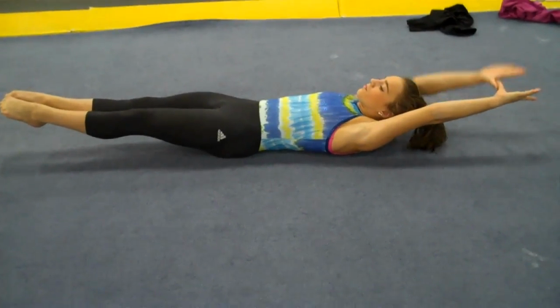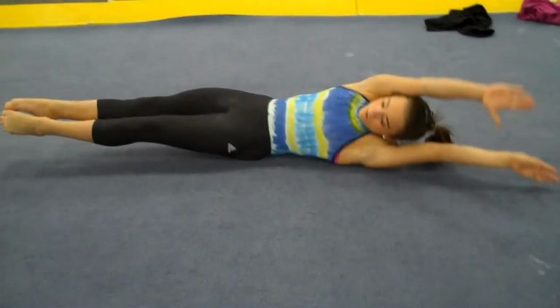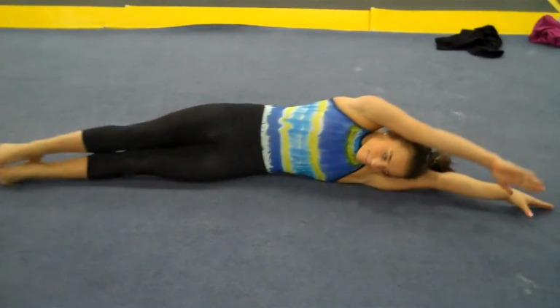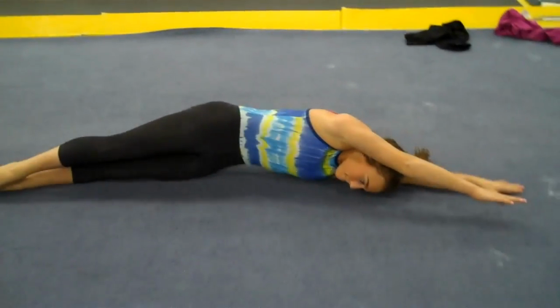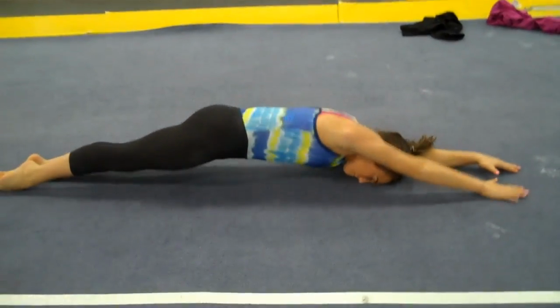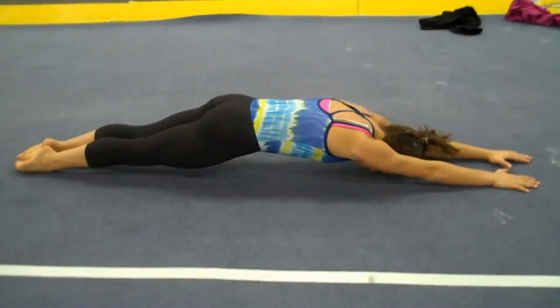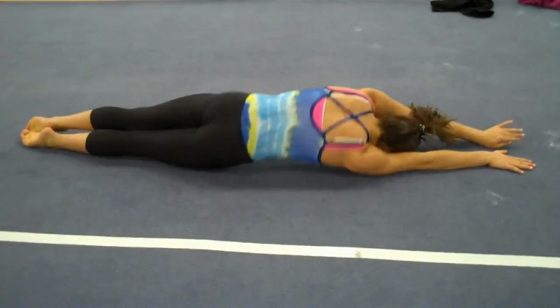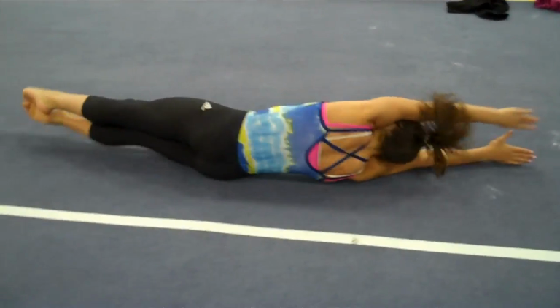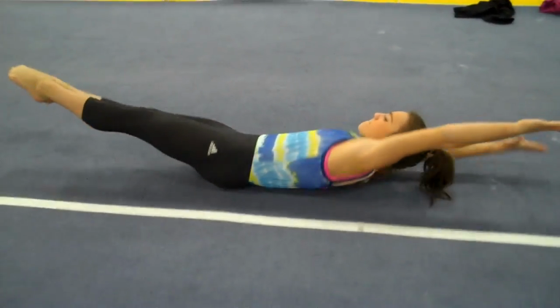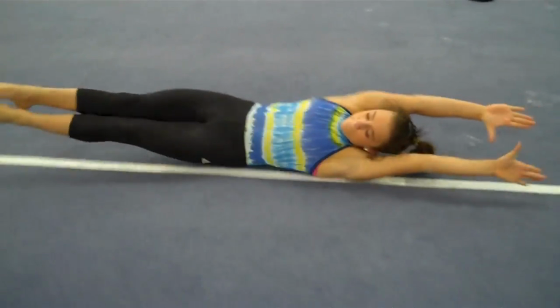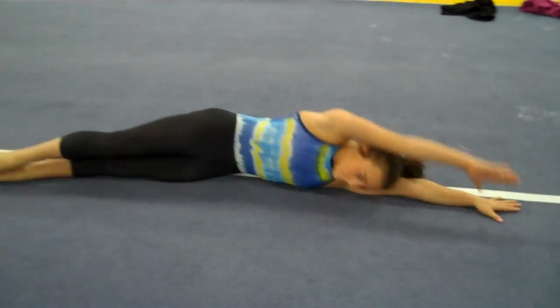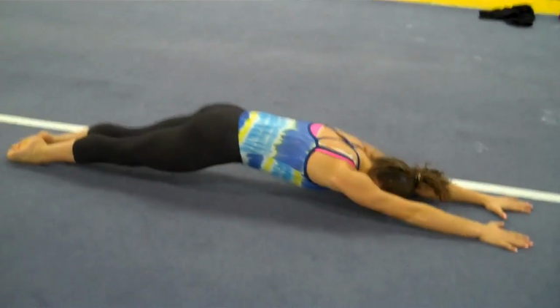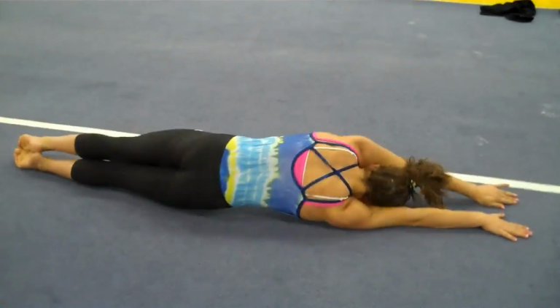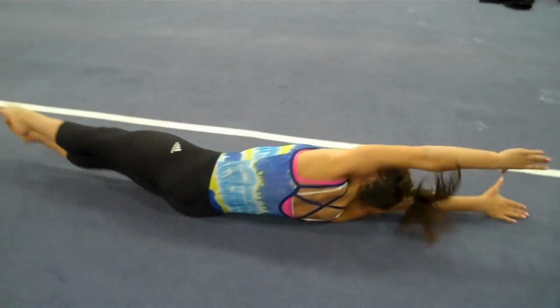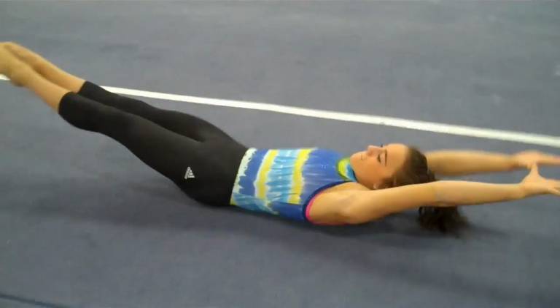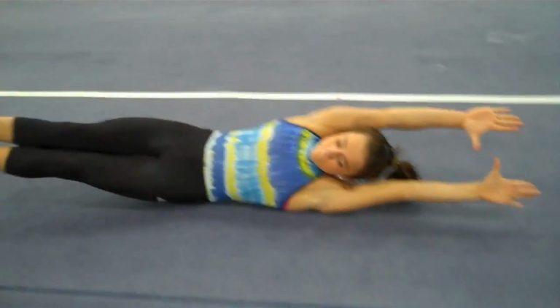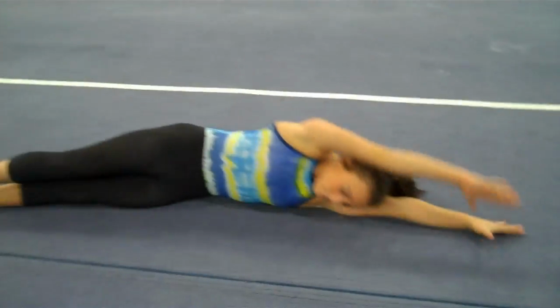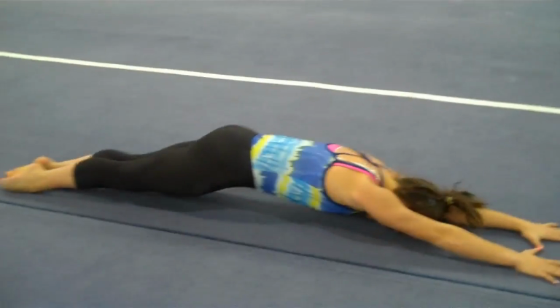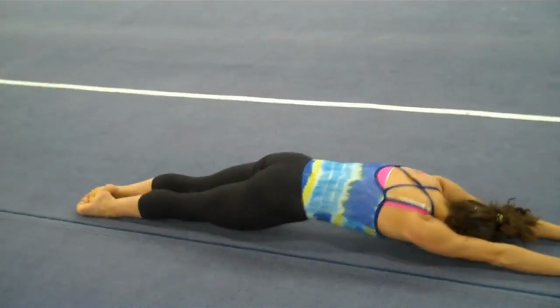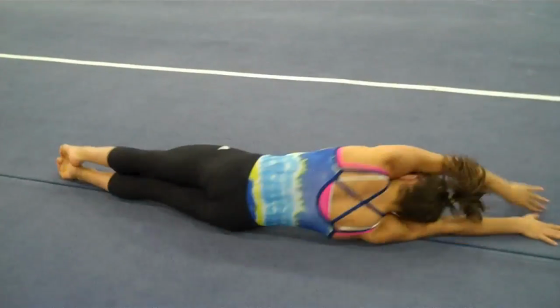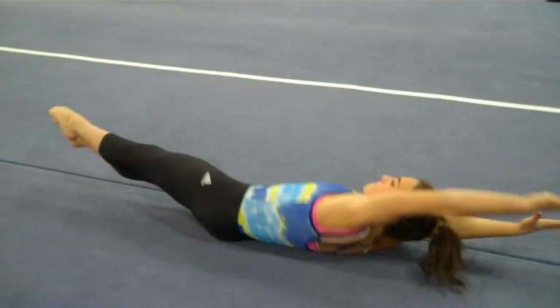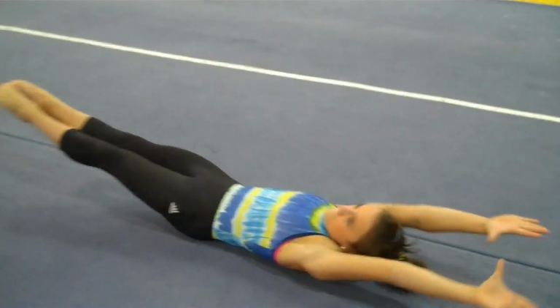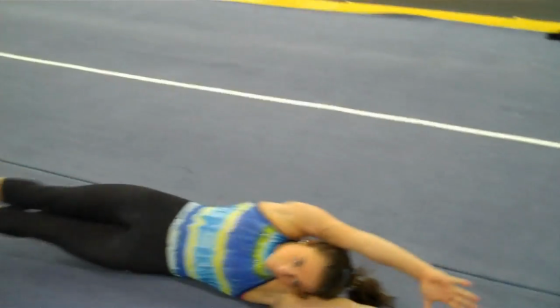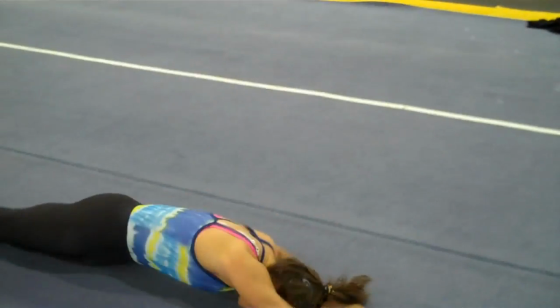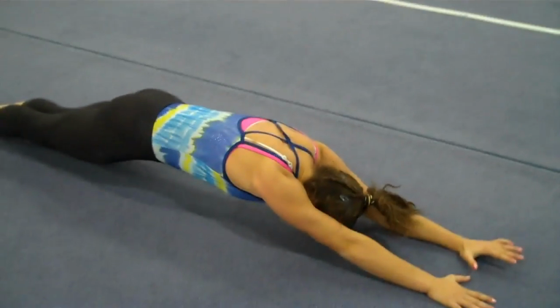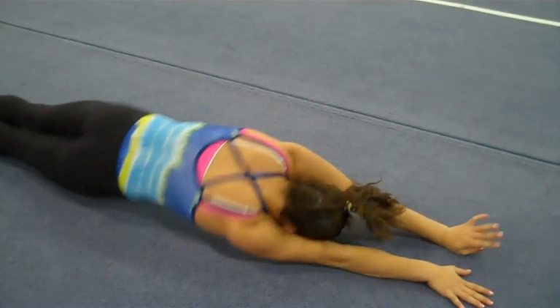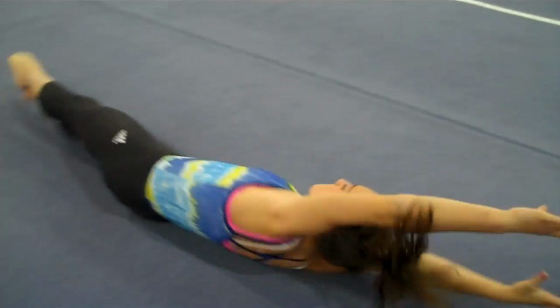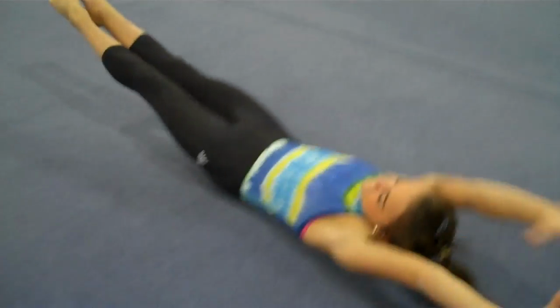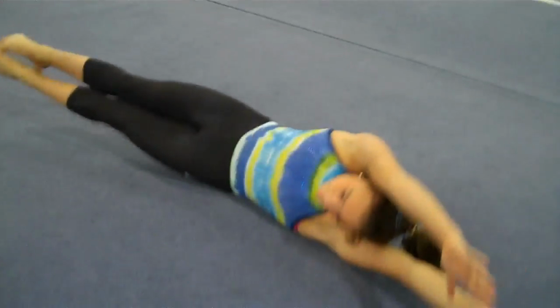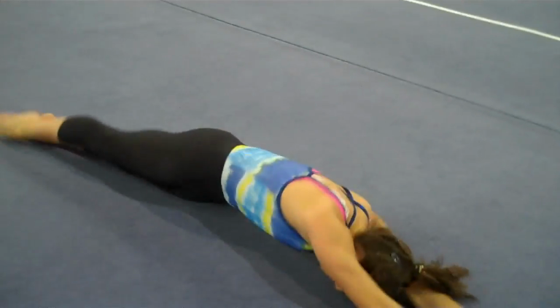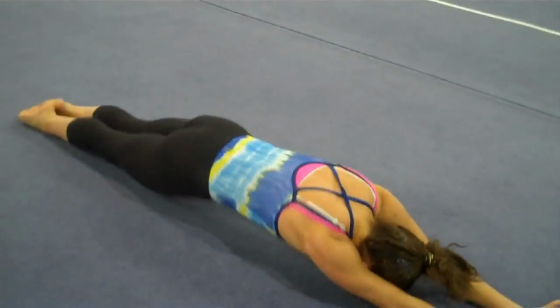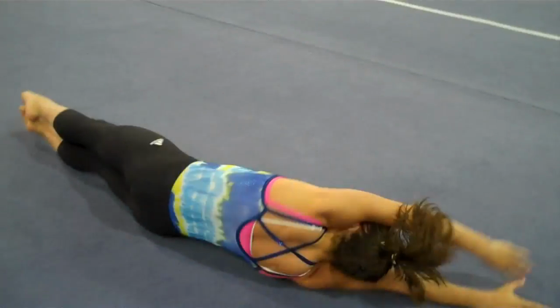One, and shape. Two, and shape. Three — lift your shoulders off the floor. Four — push down more. Push down more. That's right. Maintaining the shape.